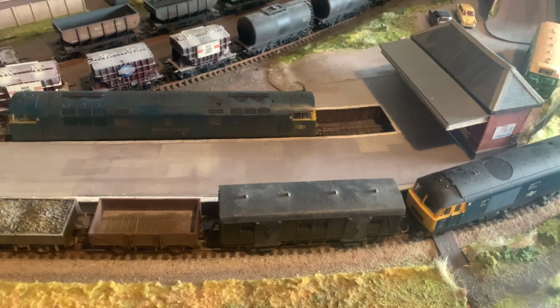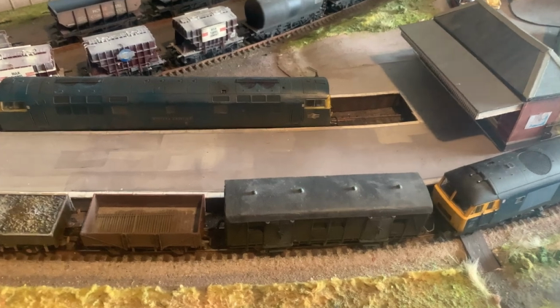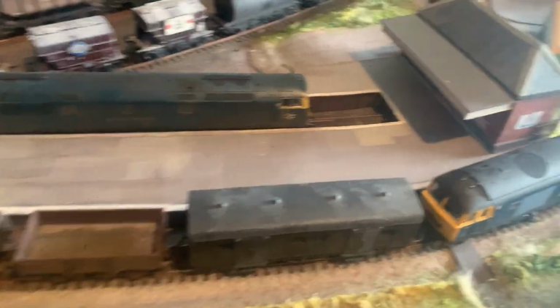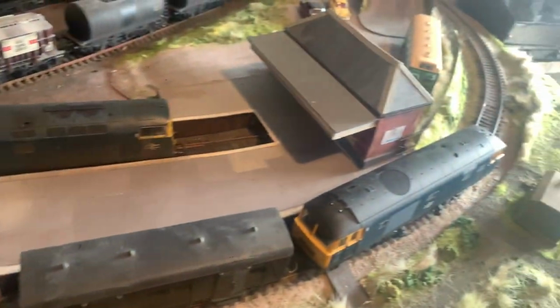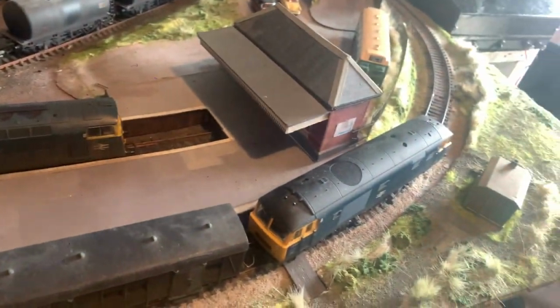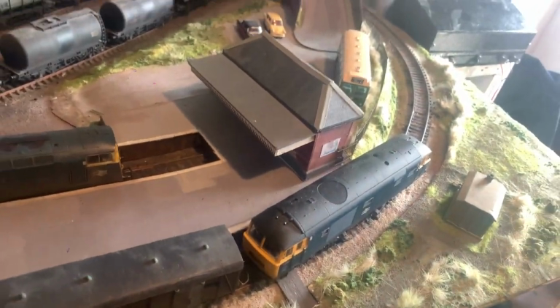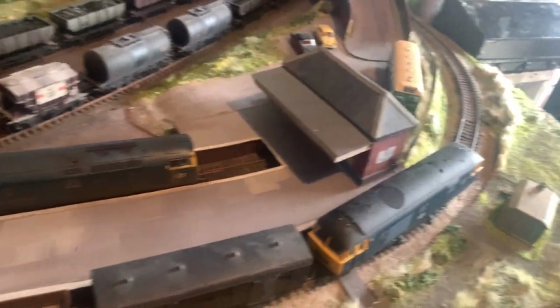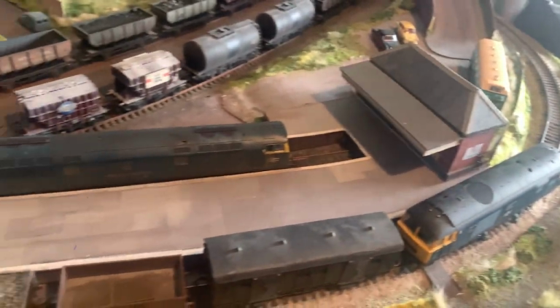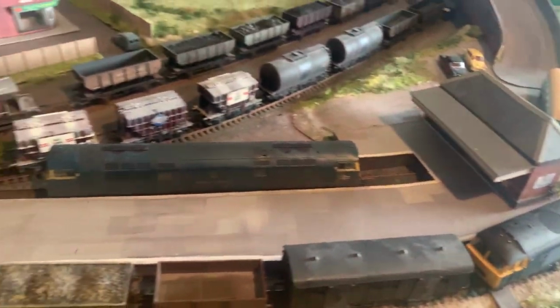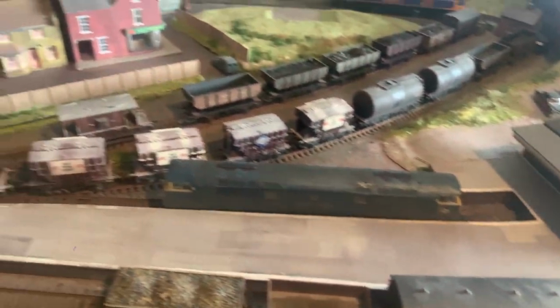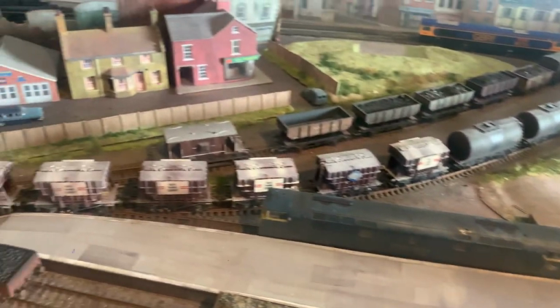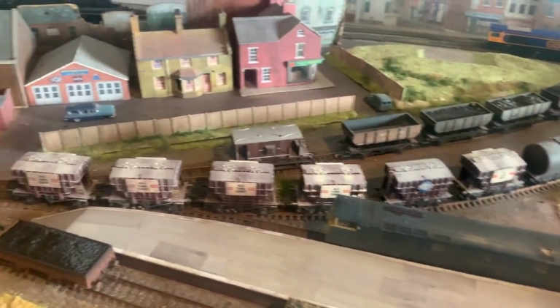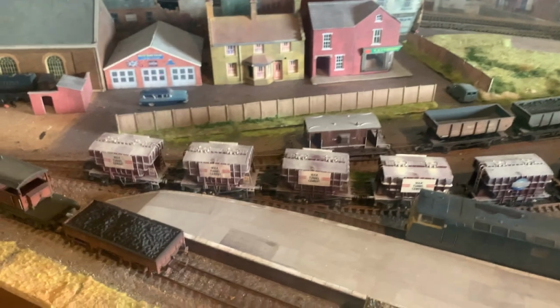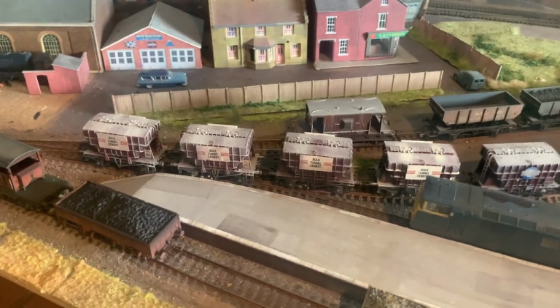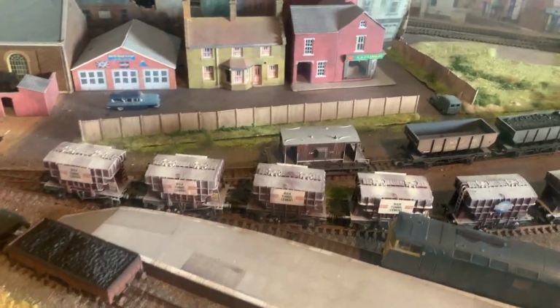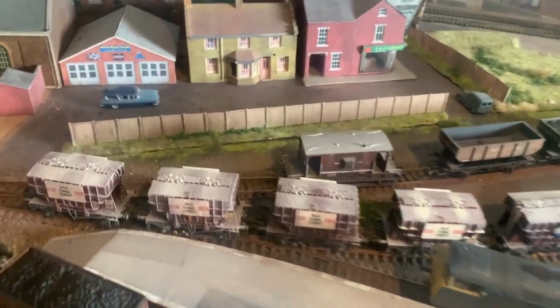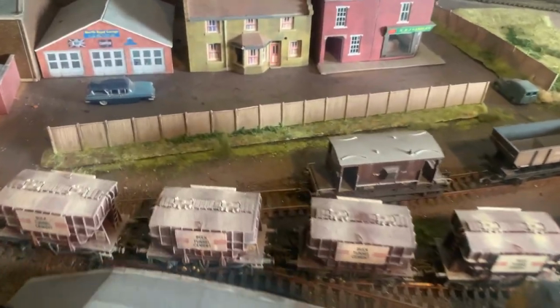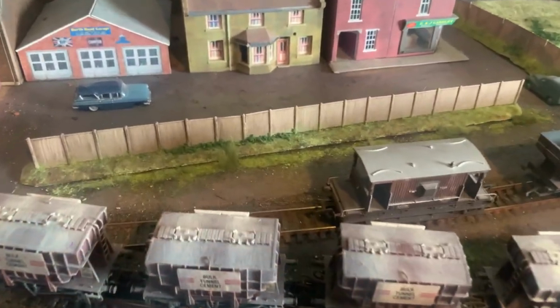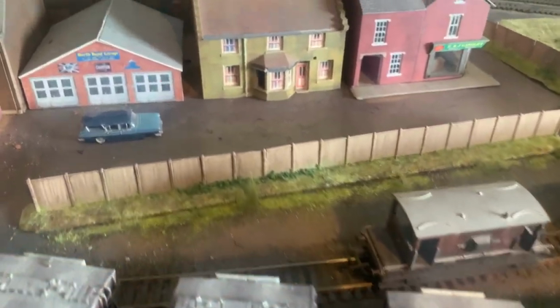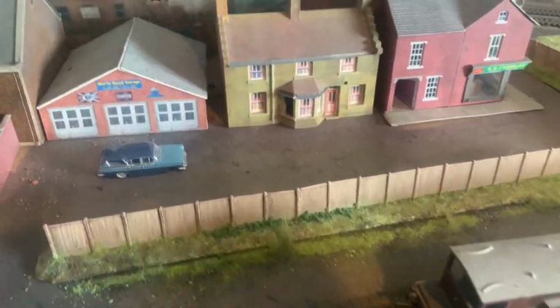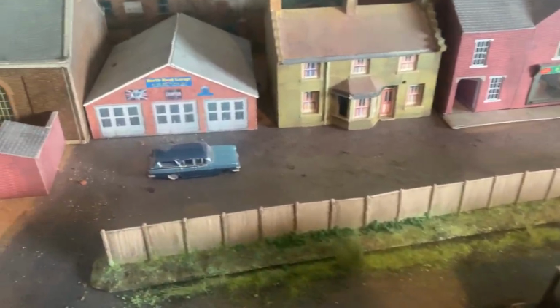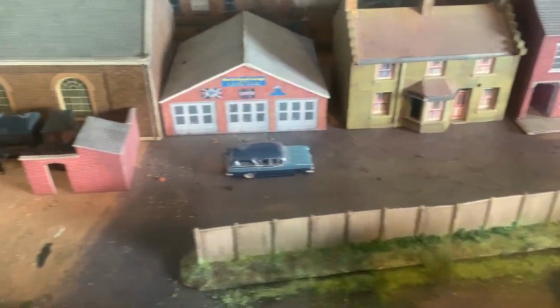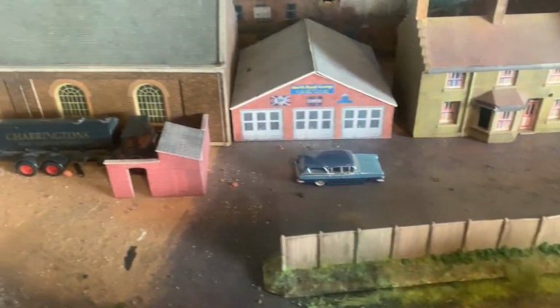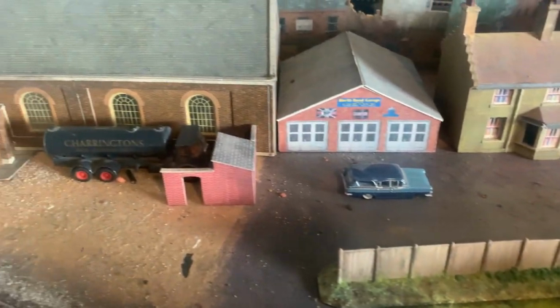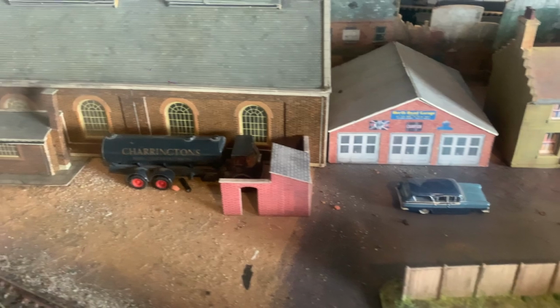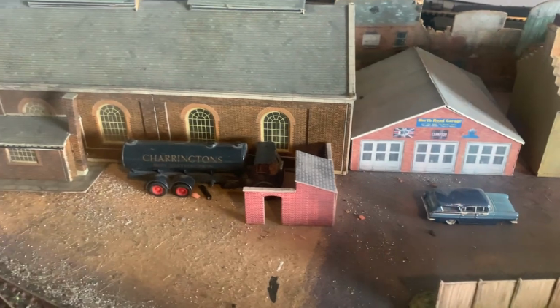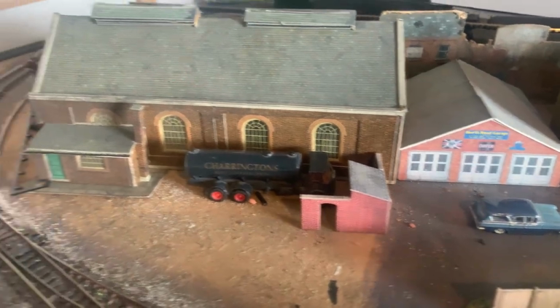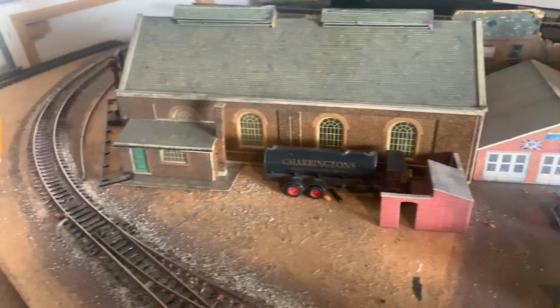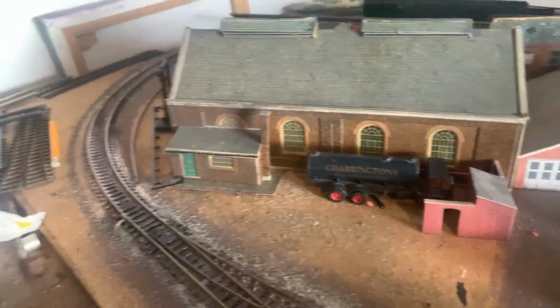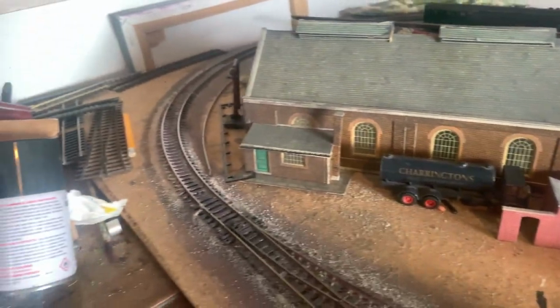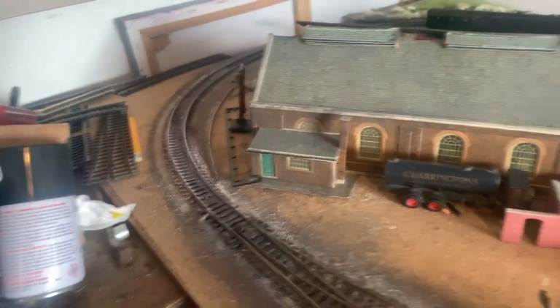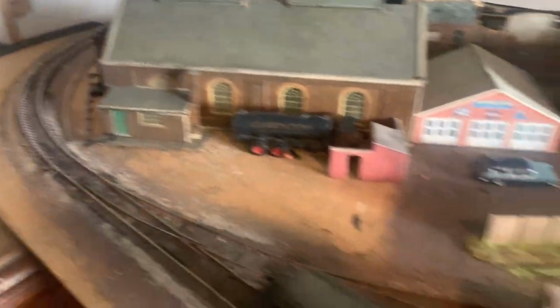Hello, welcome to Wood Street. This is me and Arthur's Model Railway. It's basically an 8x4 — no, it's not an 8x4 is it? 6x4.